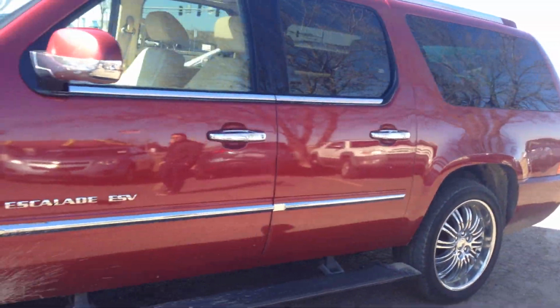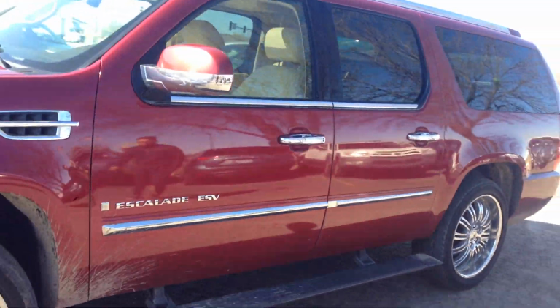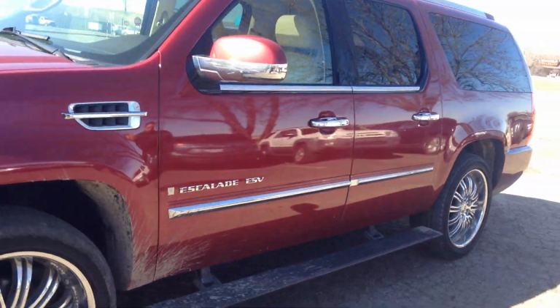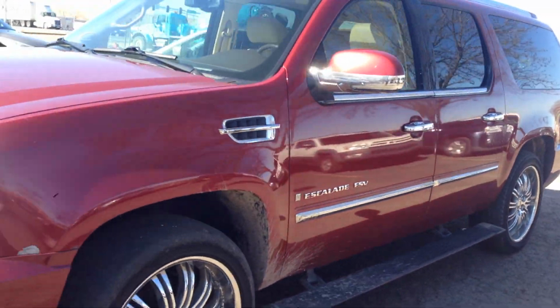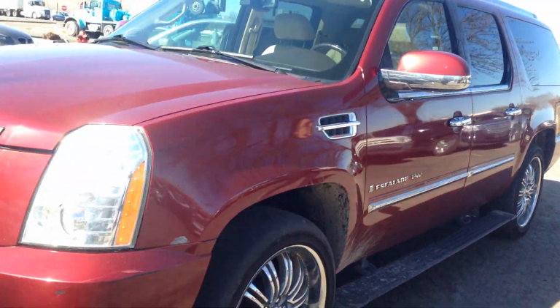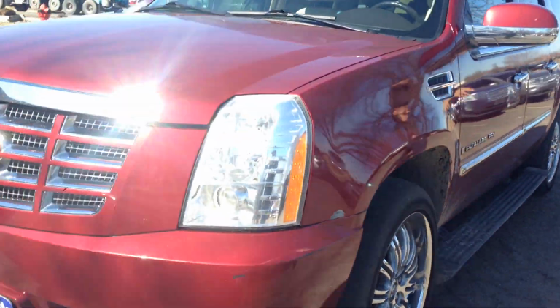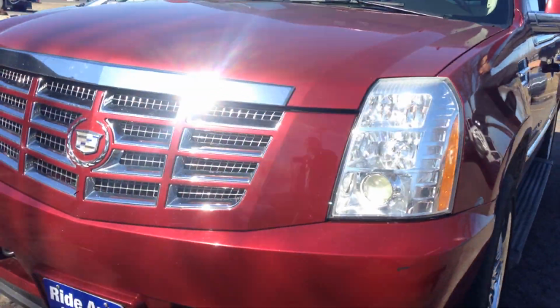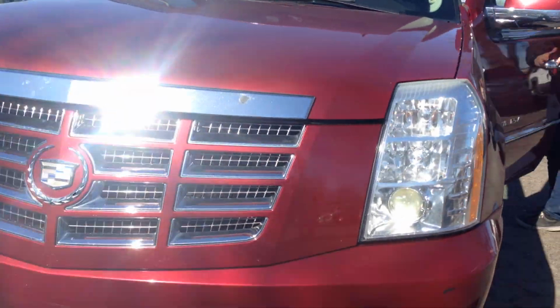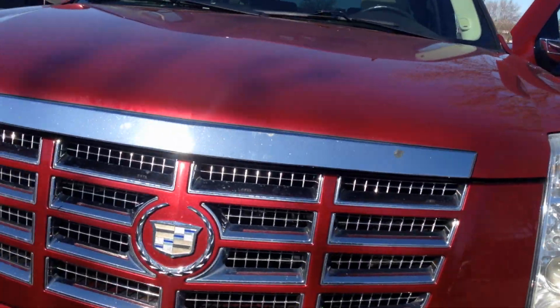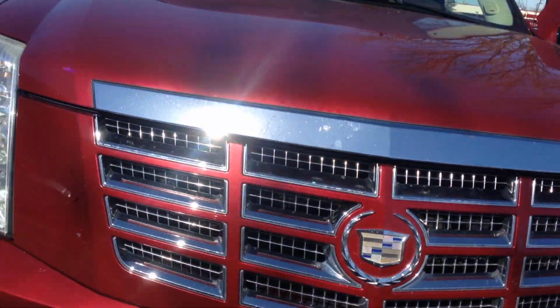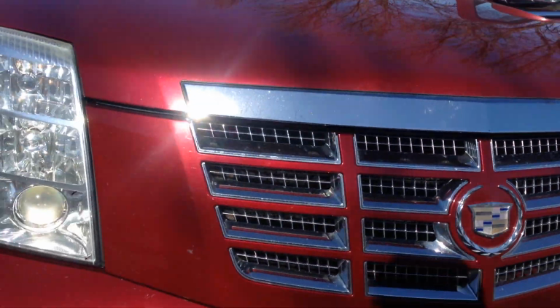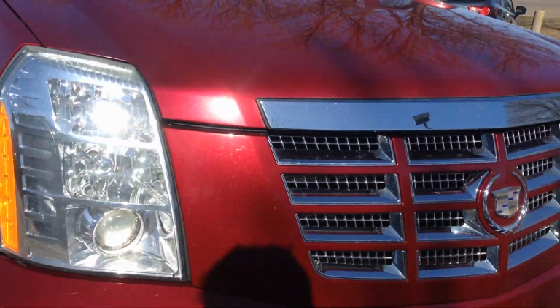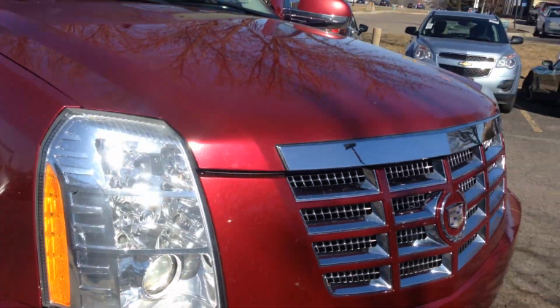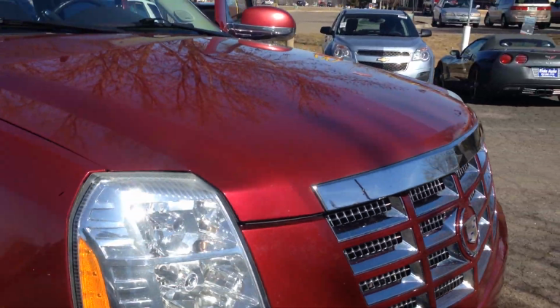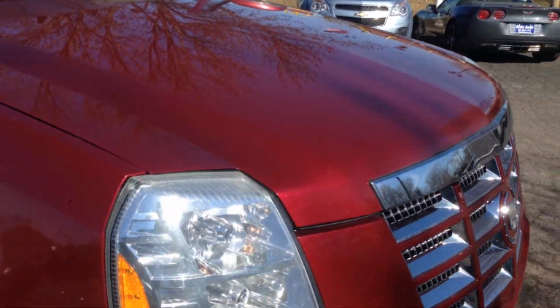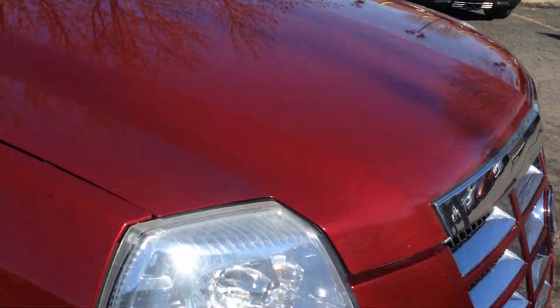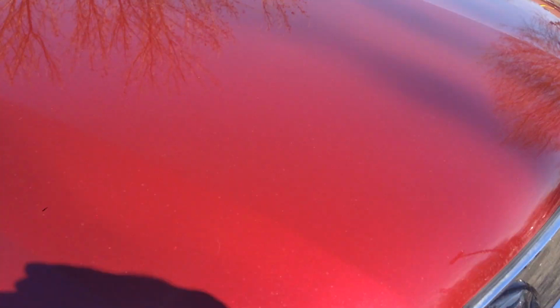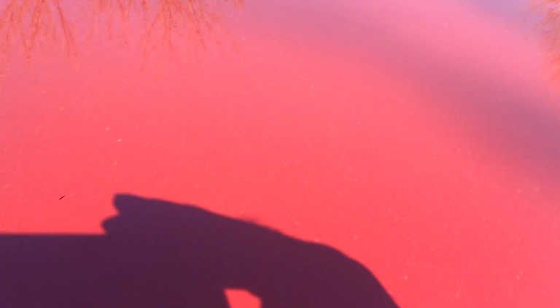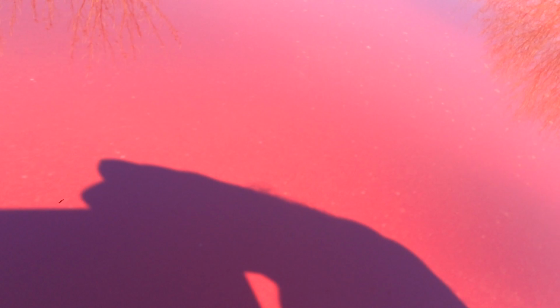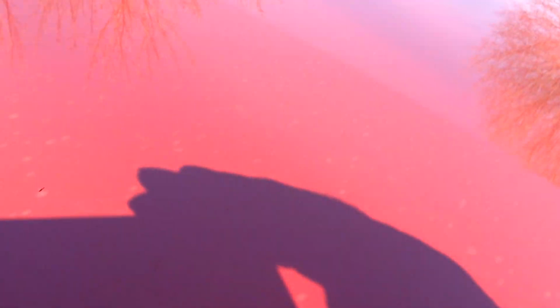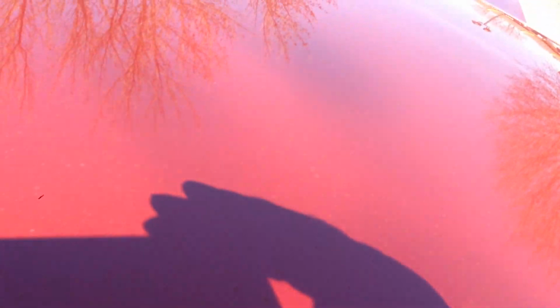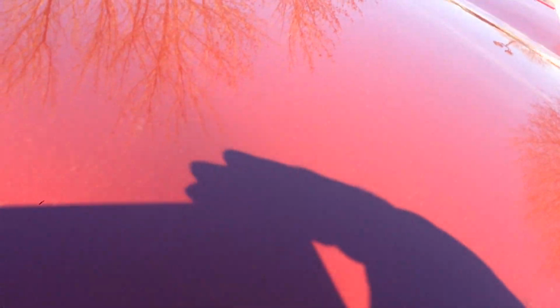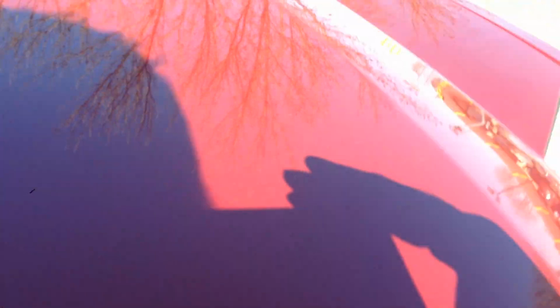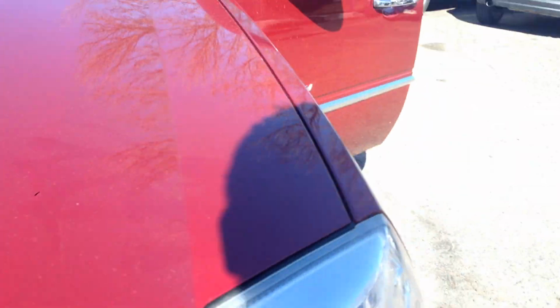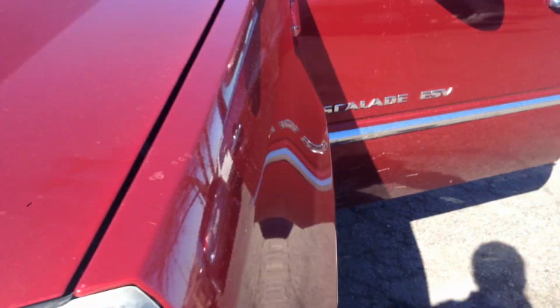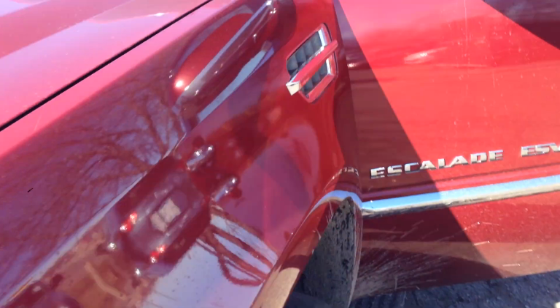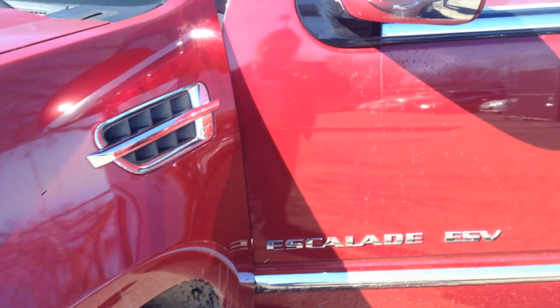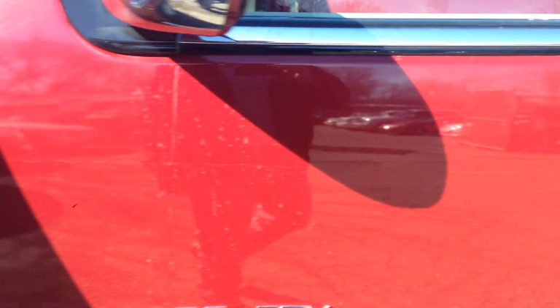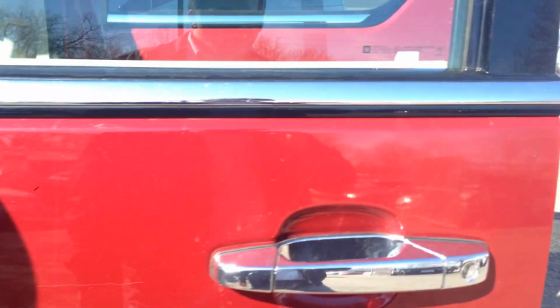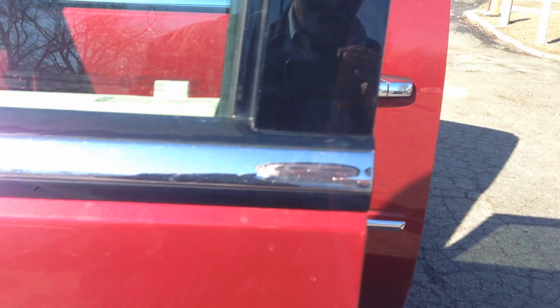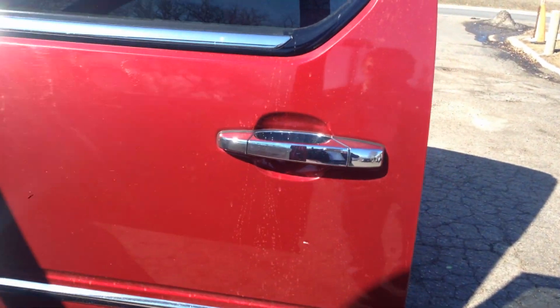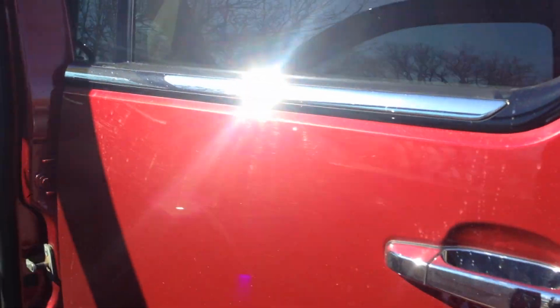The ESV is equivalent to a Suburban or Yukon XL, but the top of the line version is the Escalade. It's got the high intensity headlights, fog lights. Take a look at this metallic red — this thing is beautiful, it's an attention getter, it gets a lot of looks.